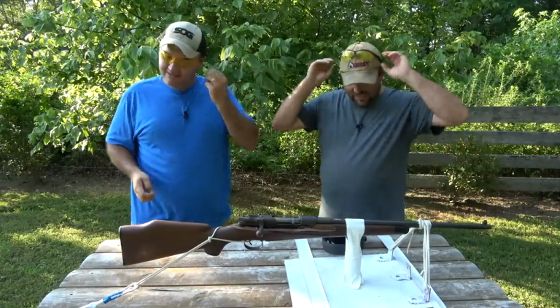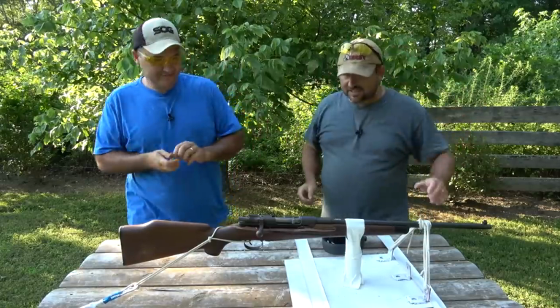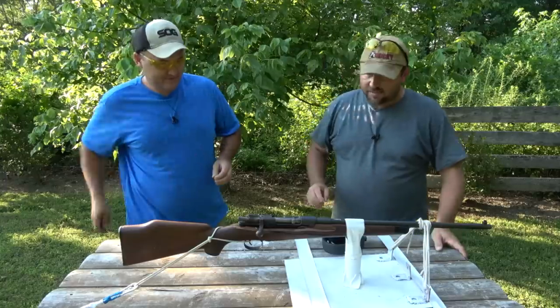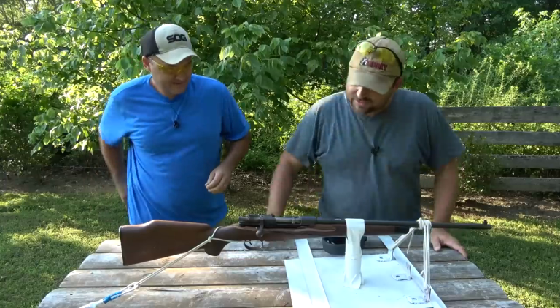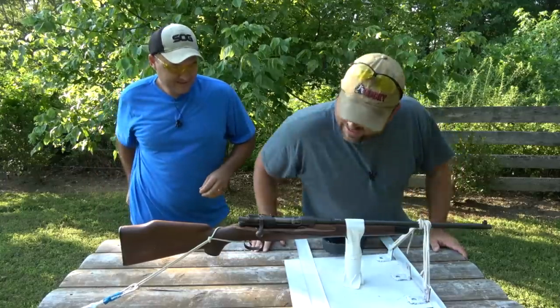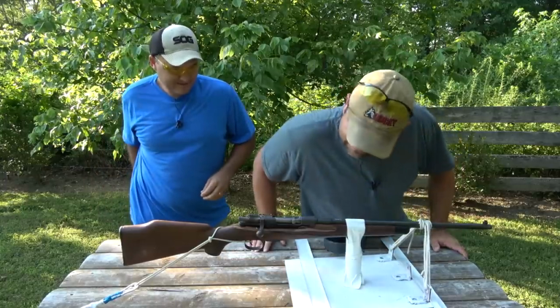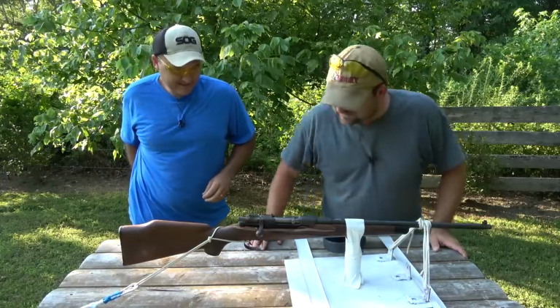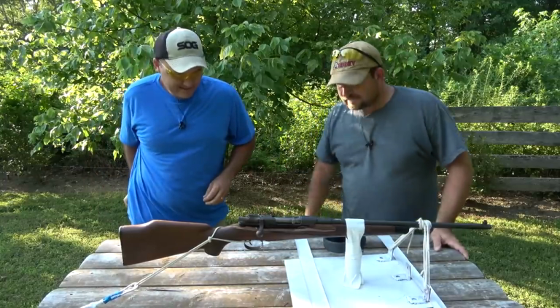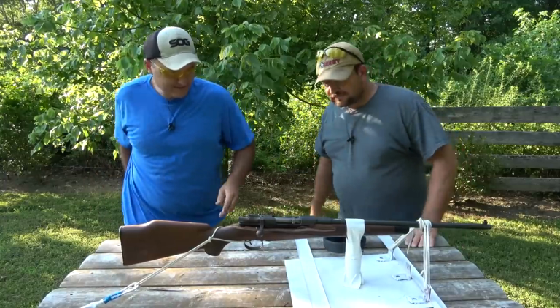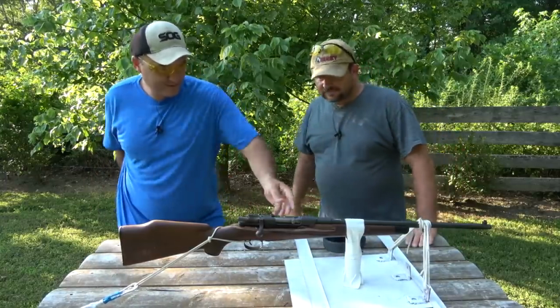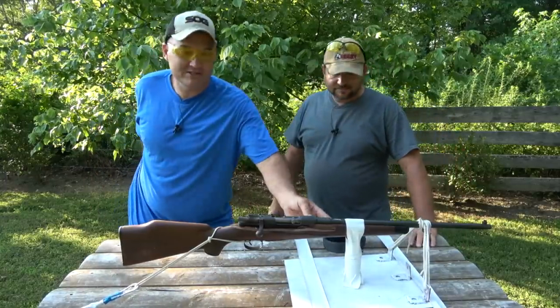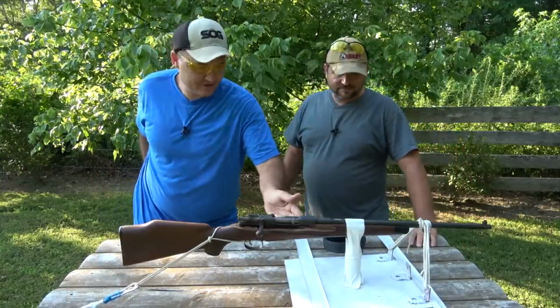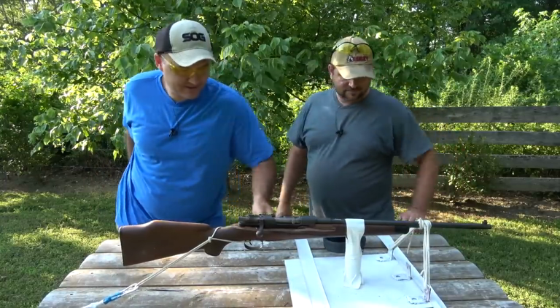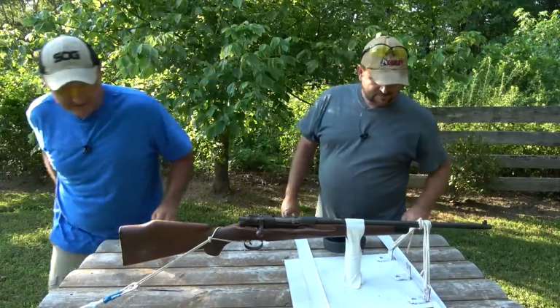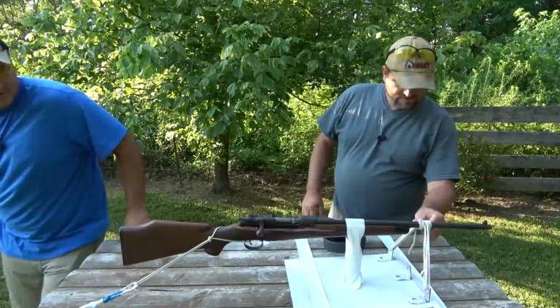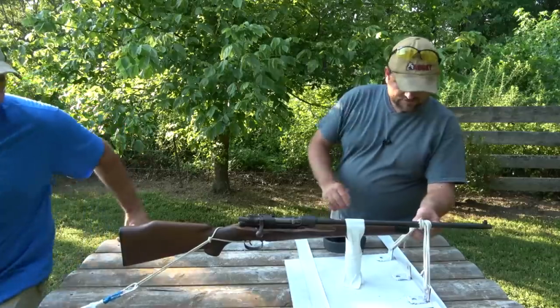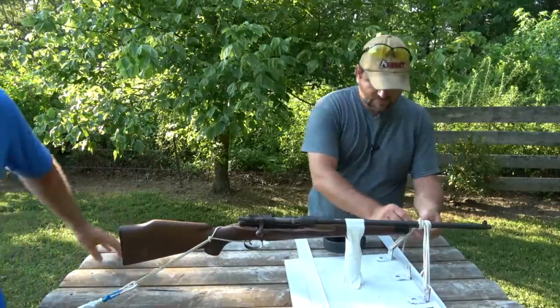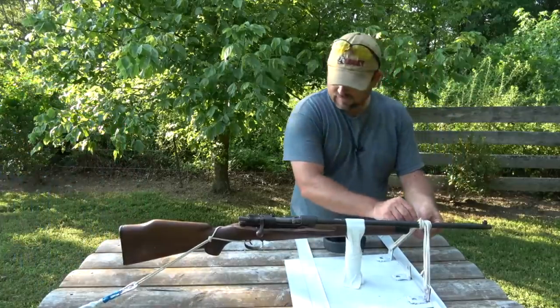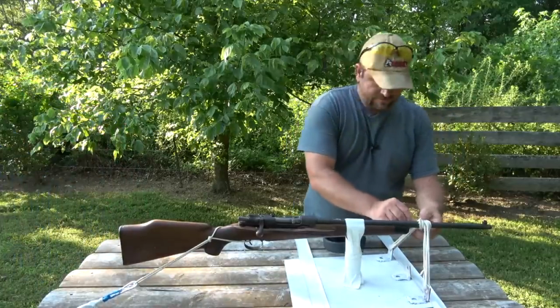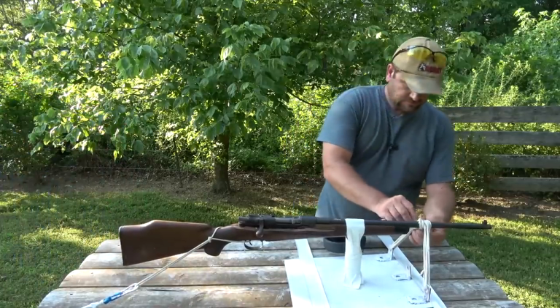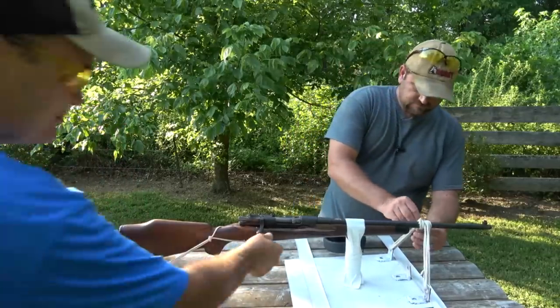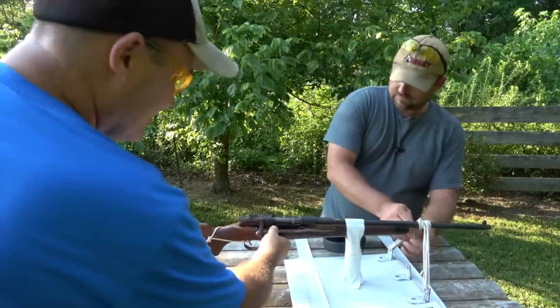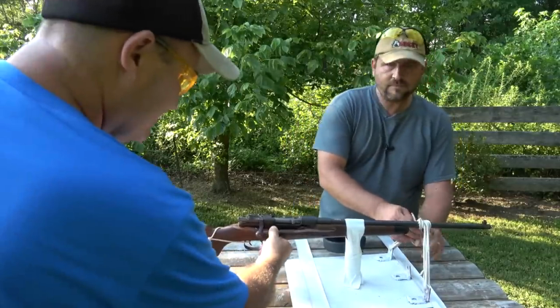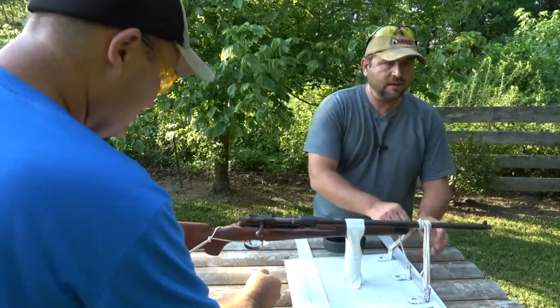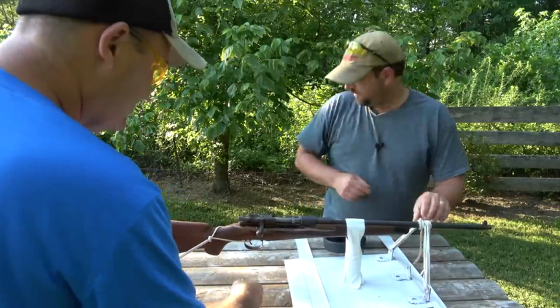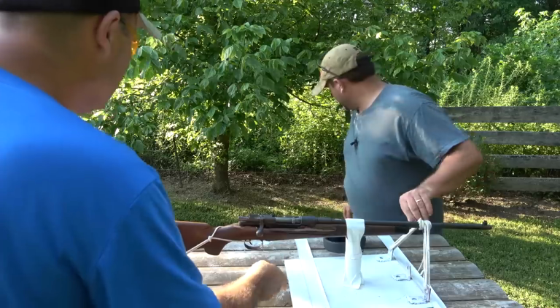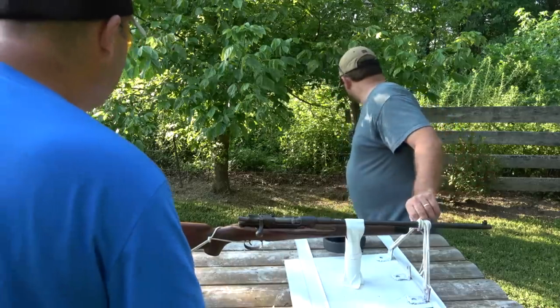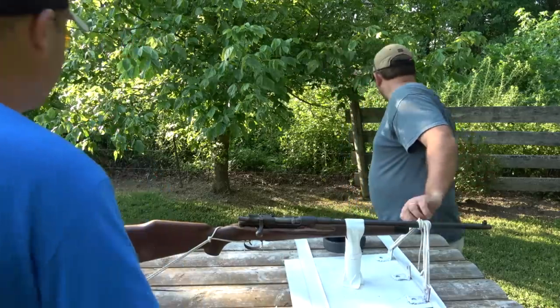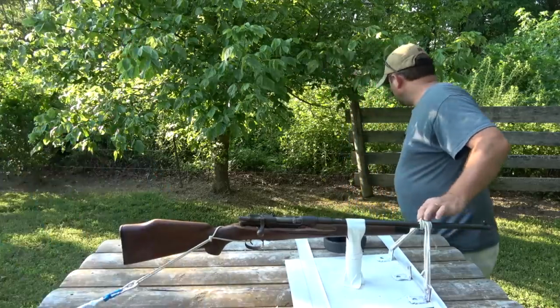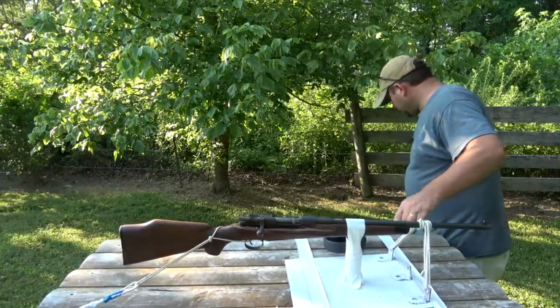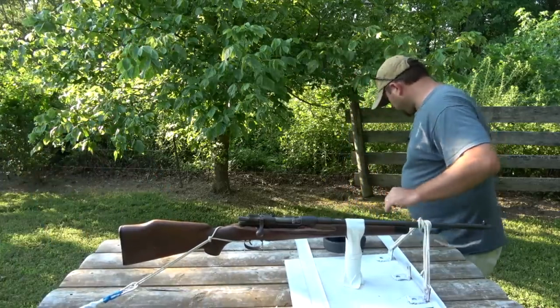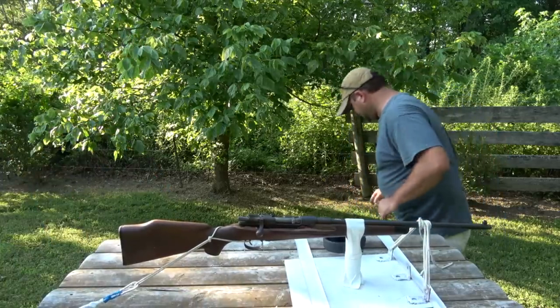I think the stock came out worse than anything. Busted the stock real bad on this side — we'll show that in a minute. Split it out here too. I don't even see any pieces. Oh, here's a piece.